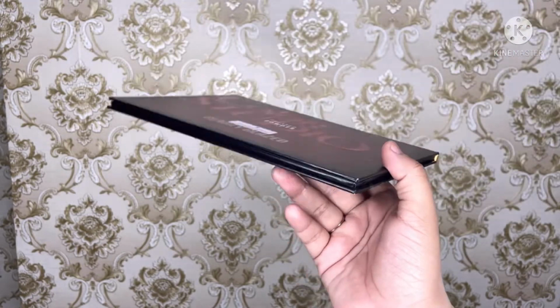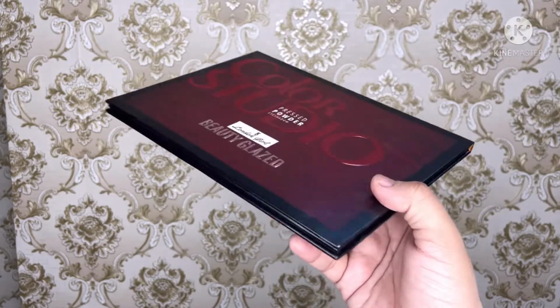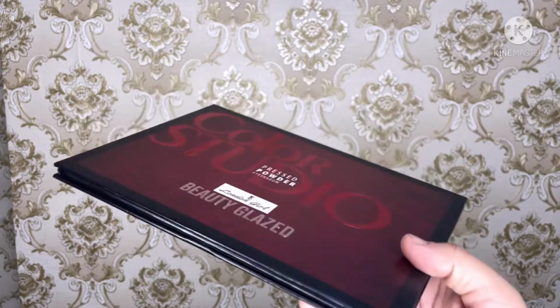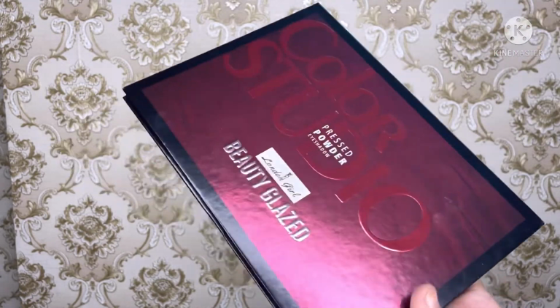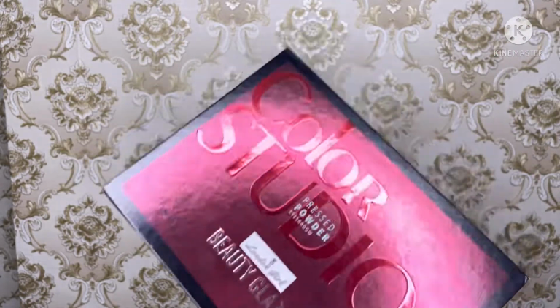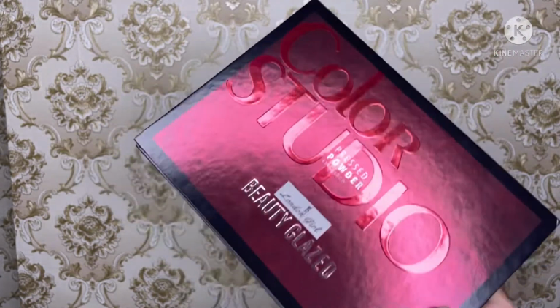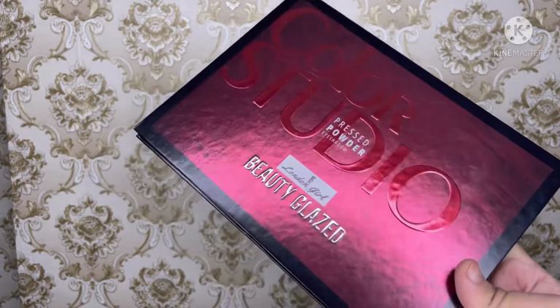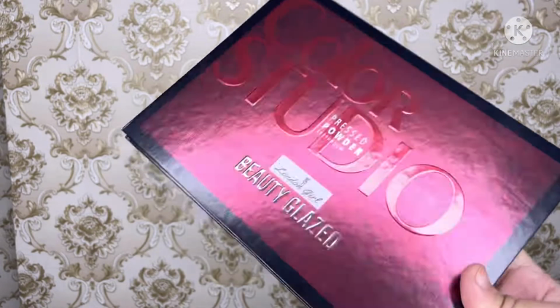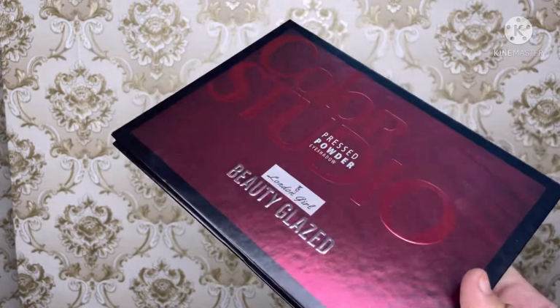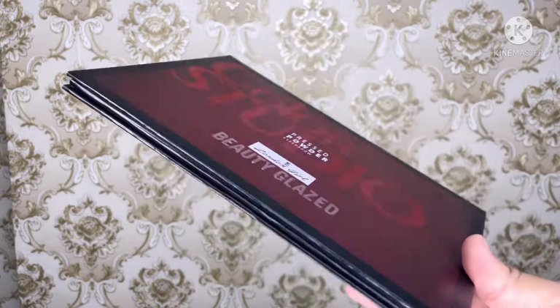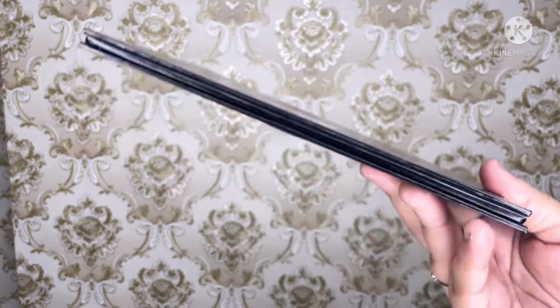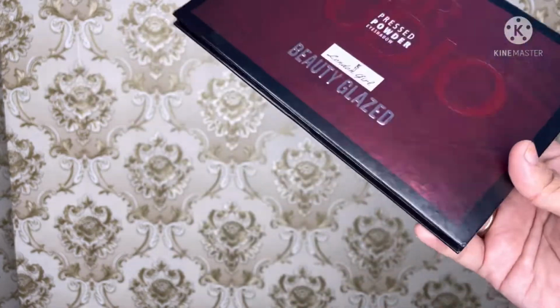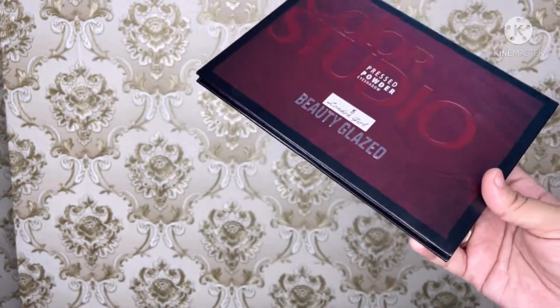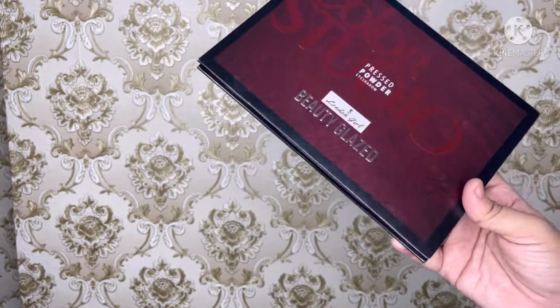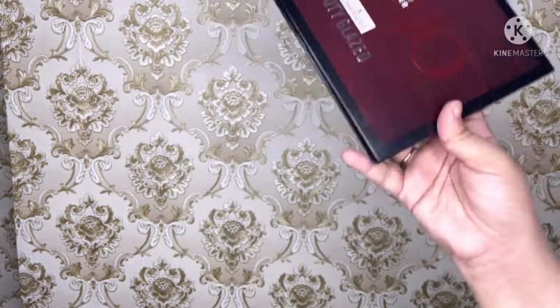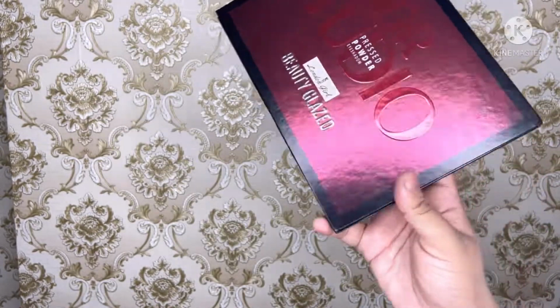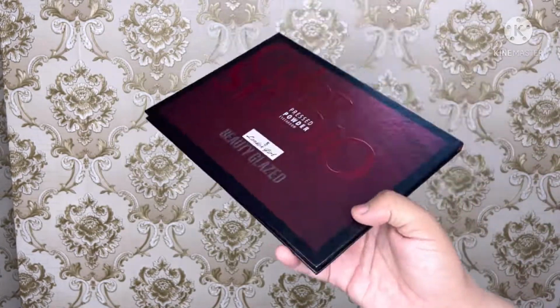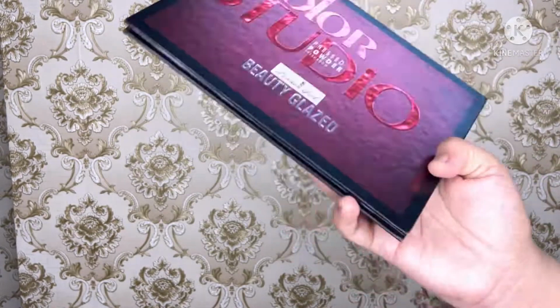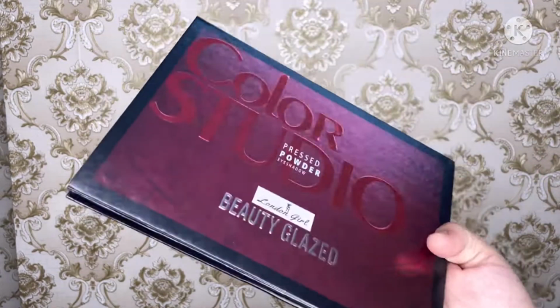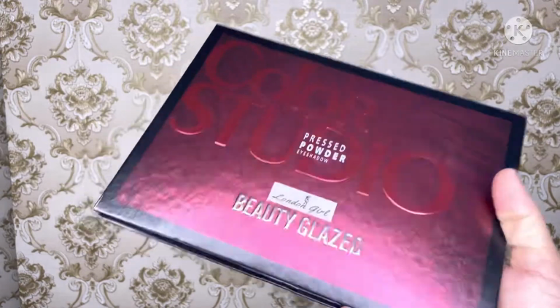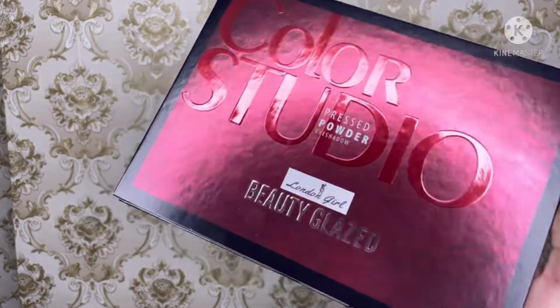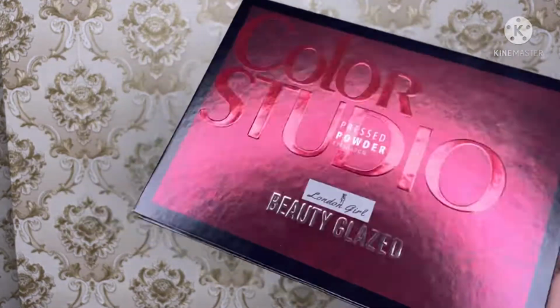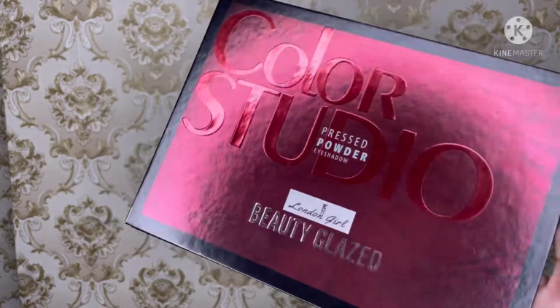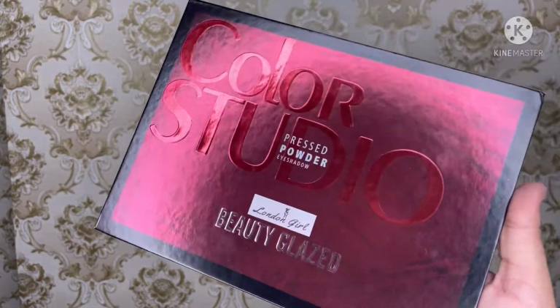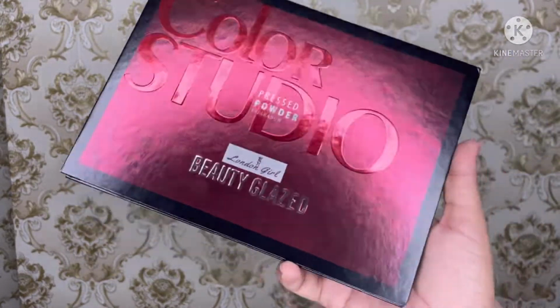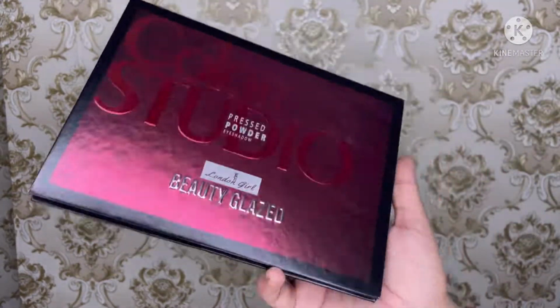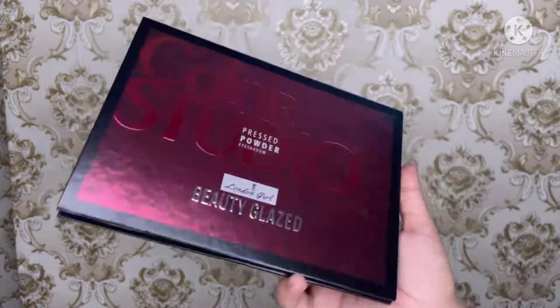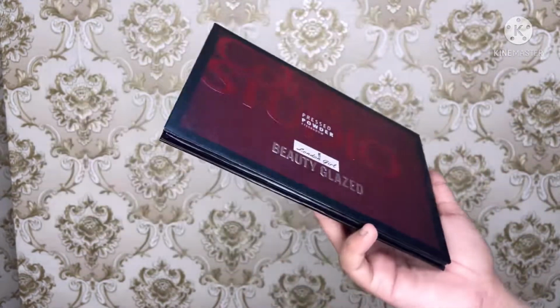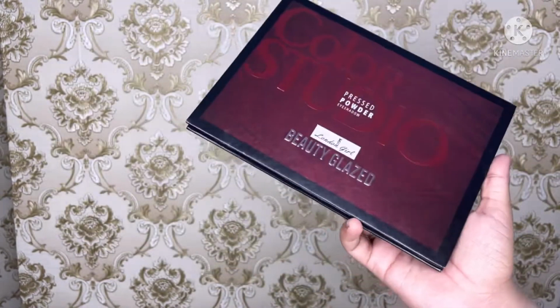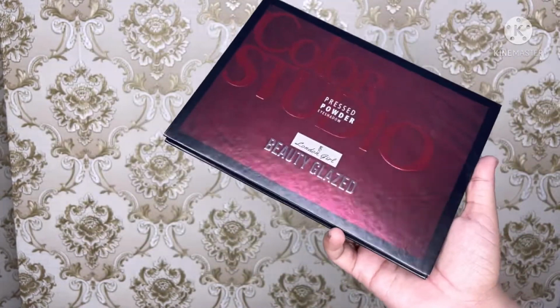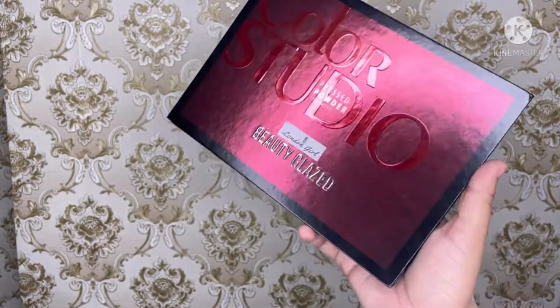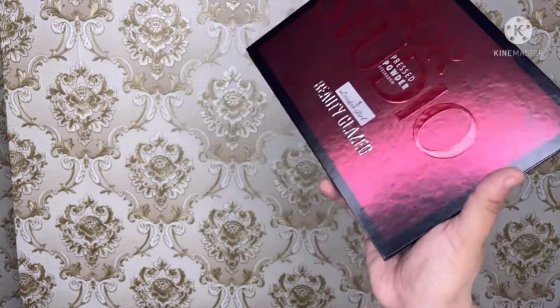My final word is: this palette is totally, totally worth your money. Go for it. If you are looking for an affordable palette, then you should definitely purchase it.